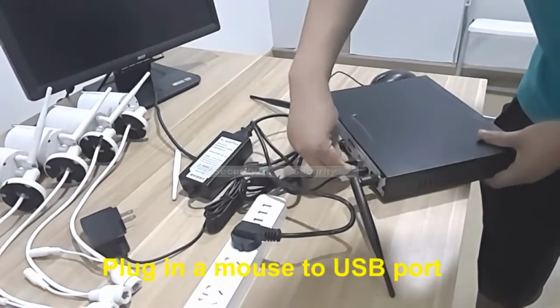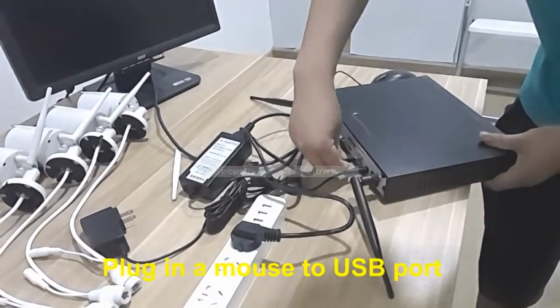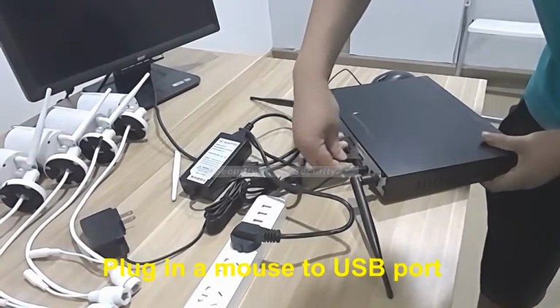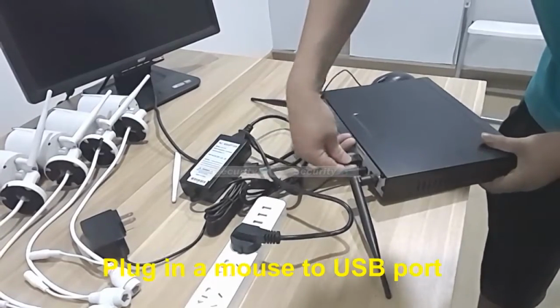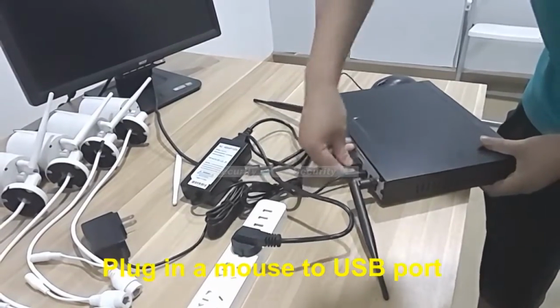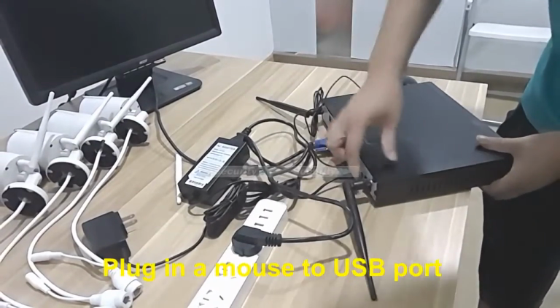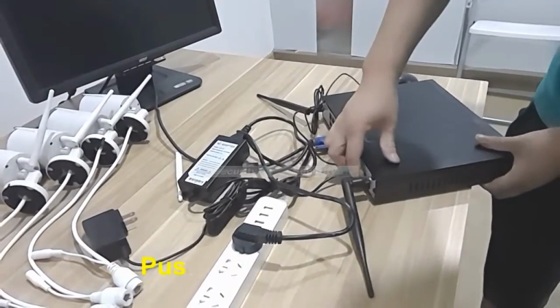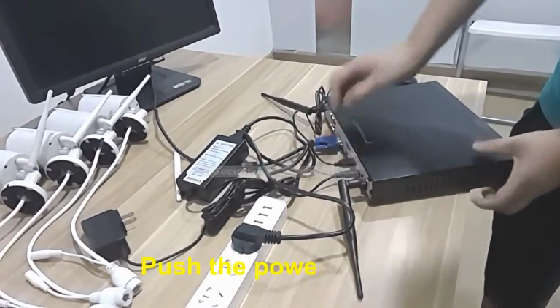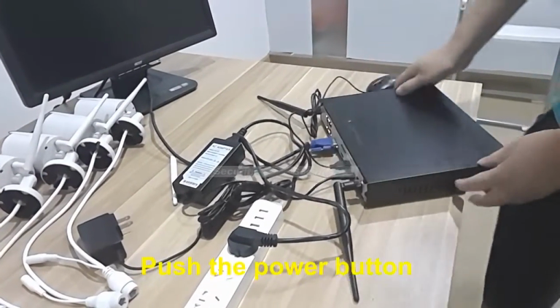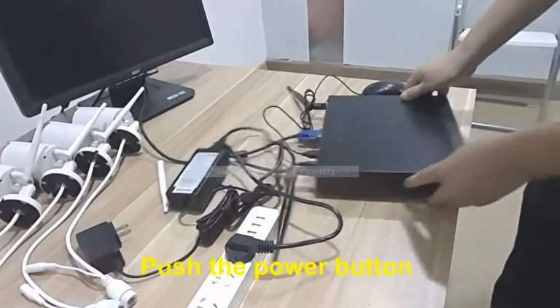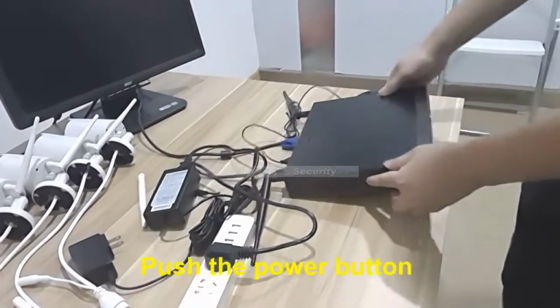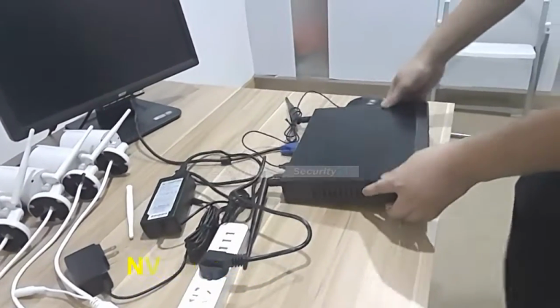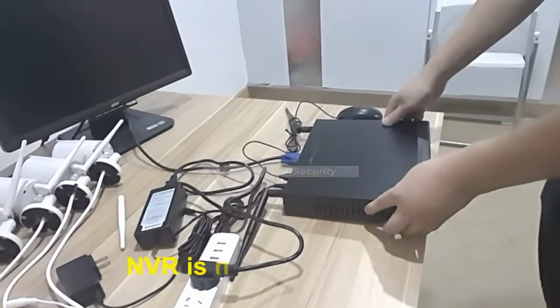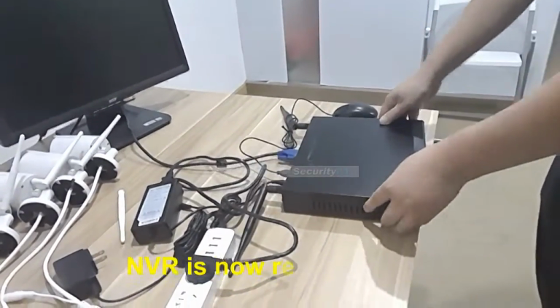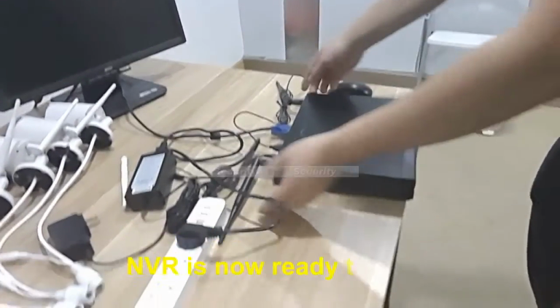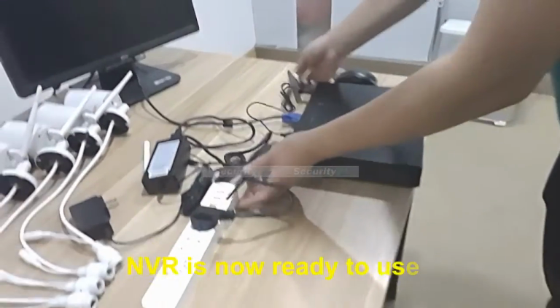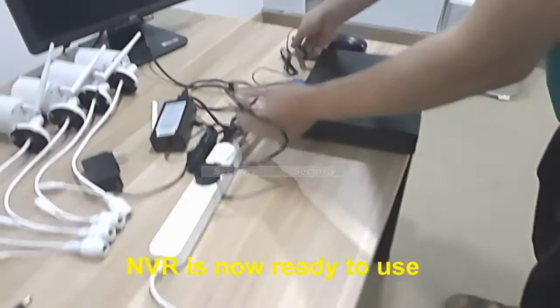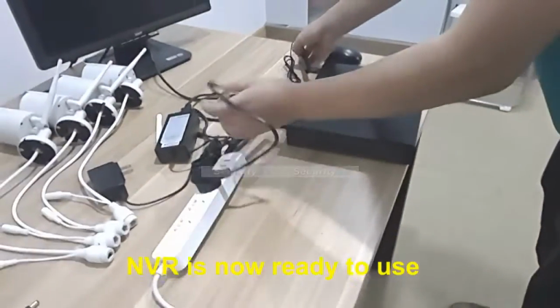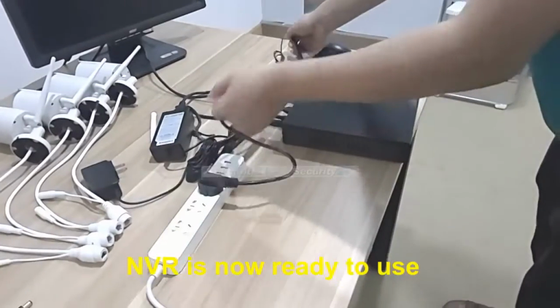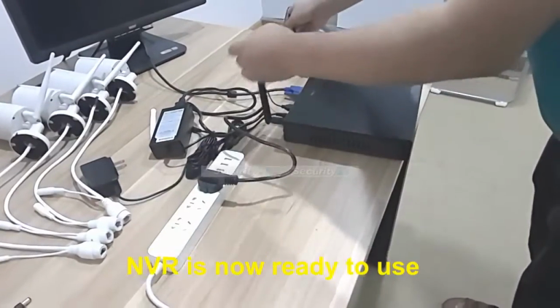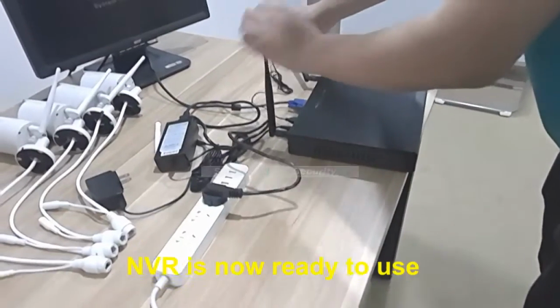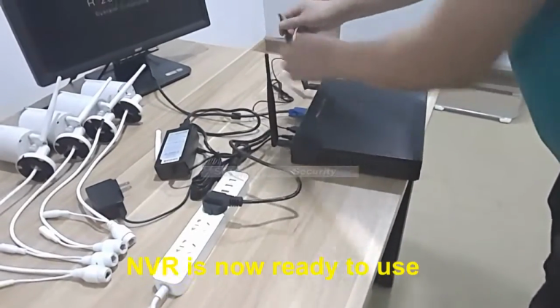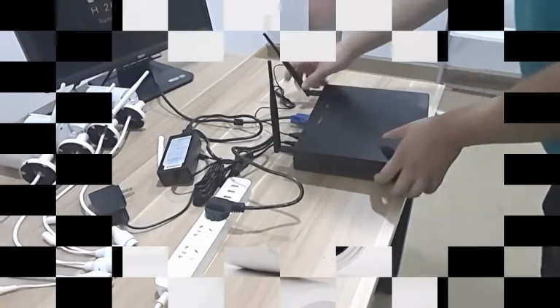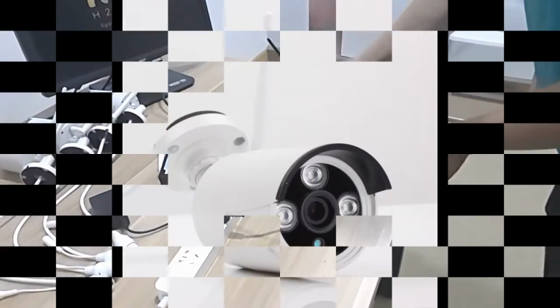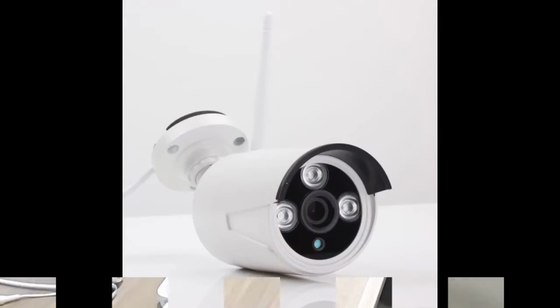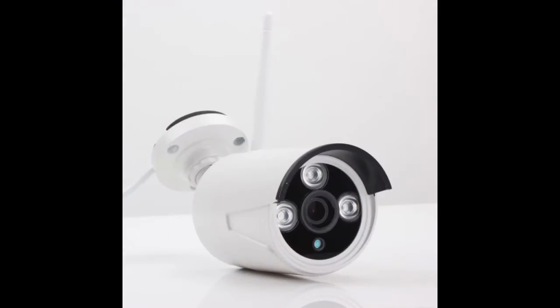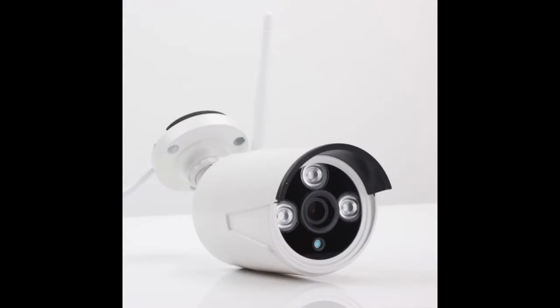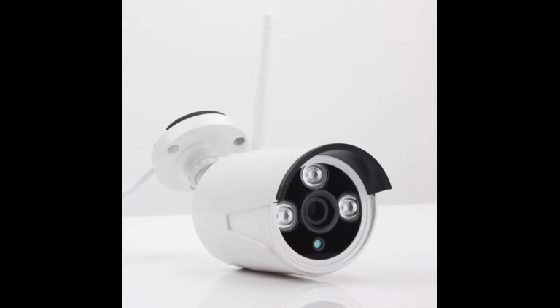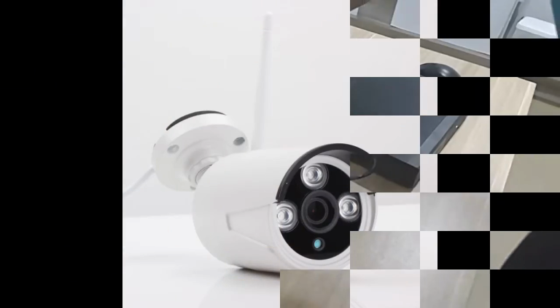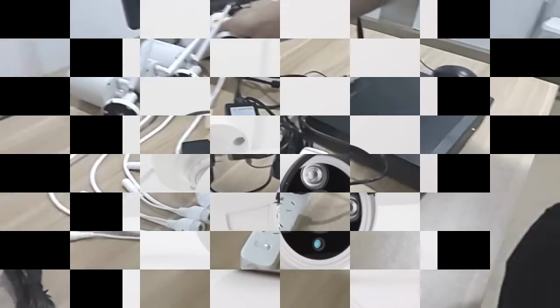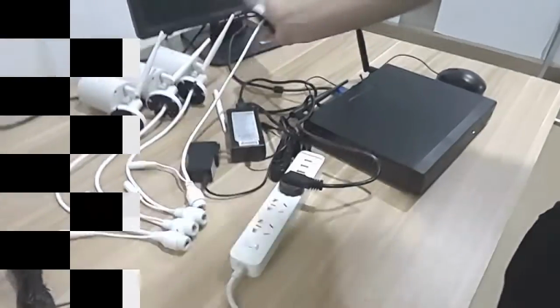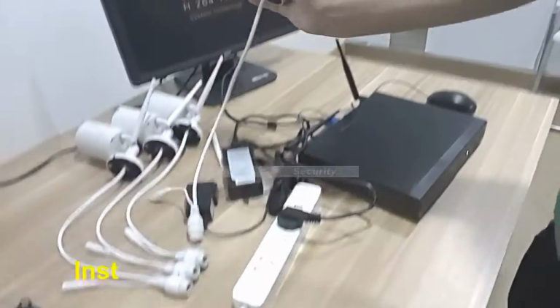Plug in the mouse to the USB port and push the power button. Now your NVR is ready to use. Let's talk about the Wi-Fi IP cameras.